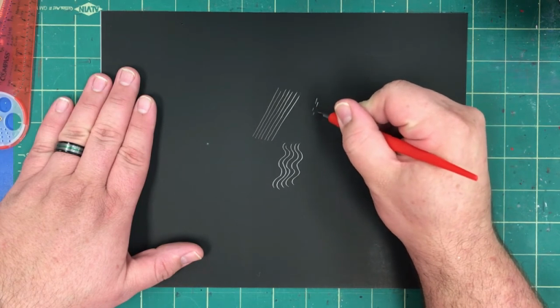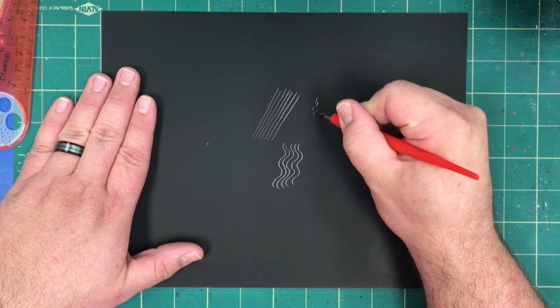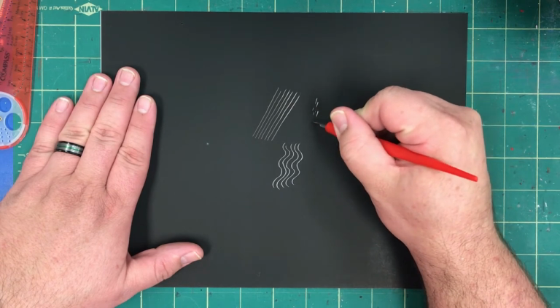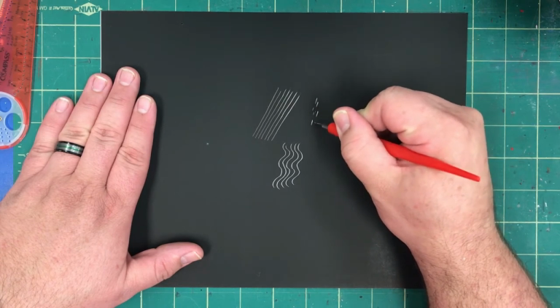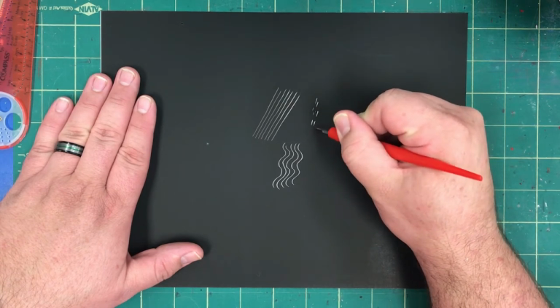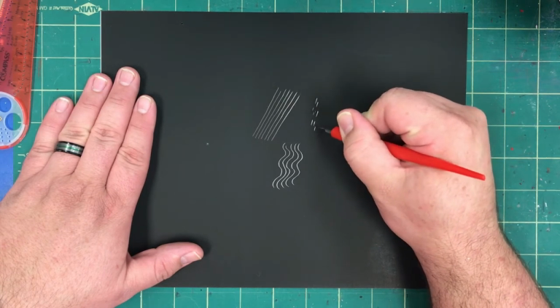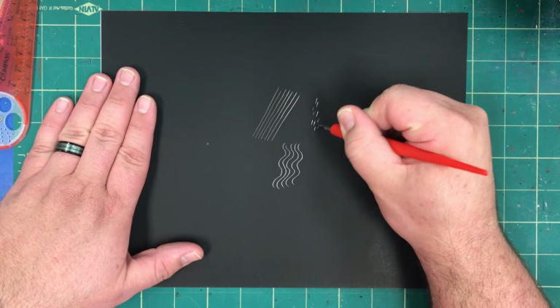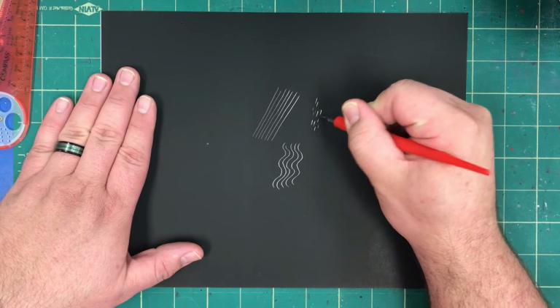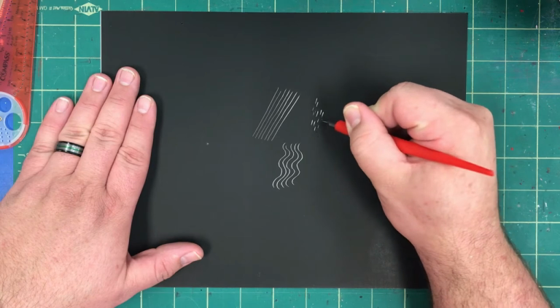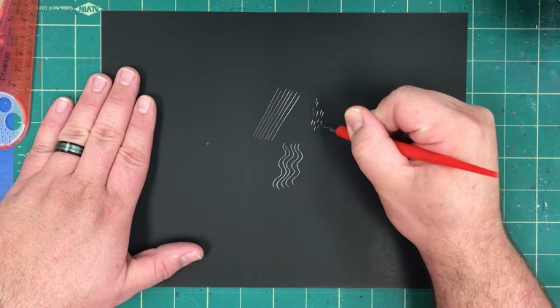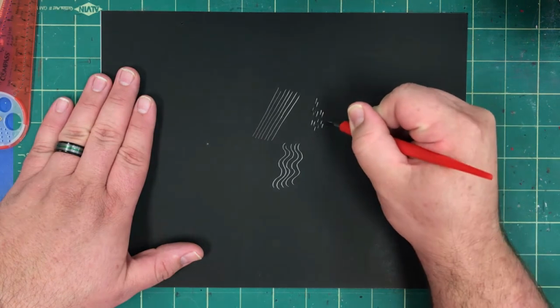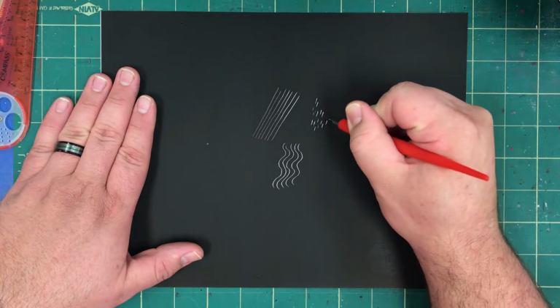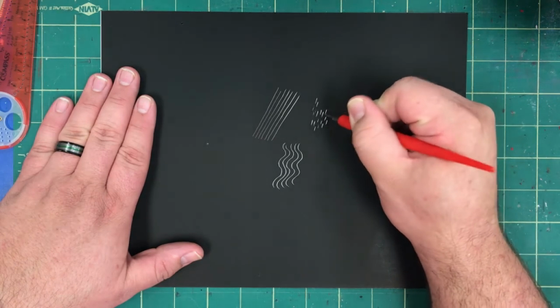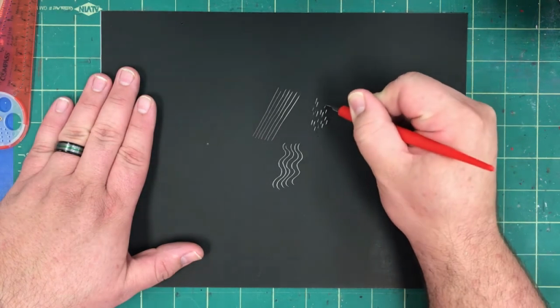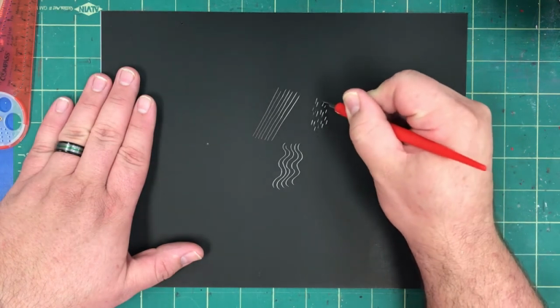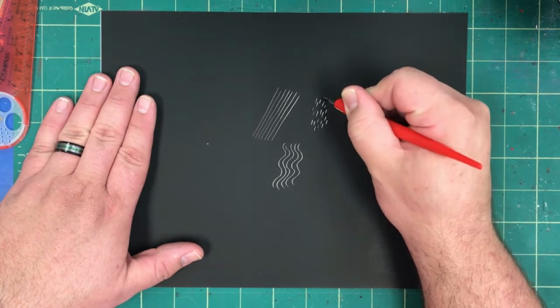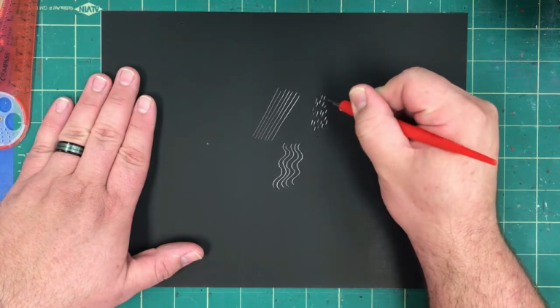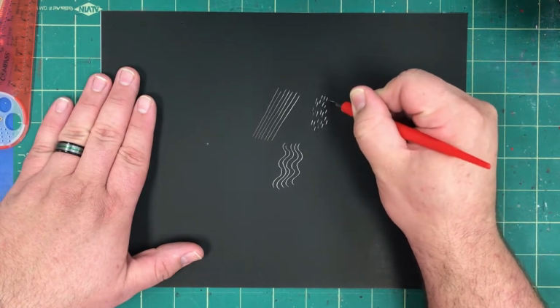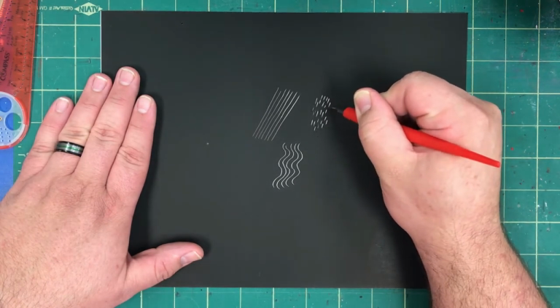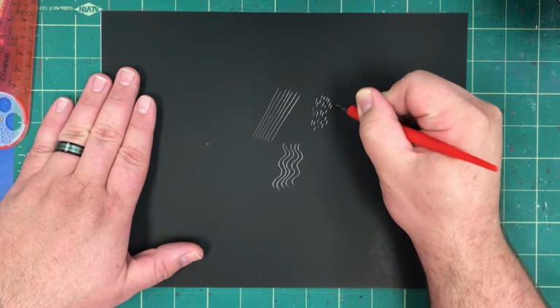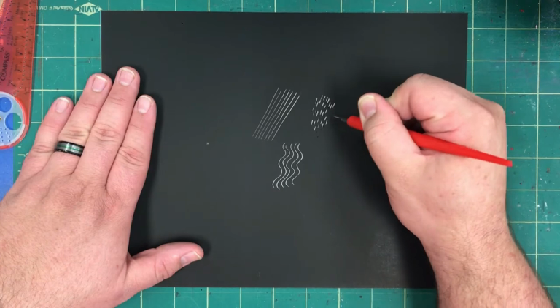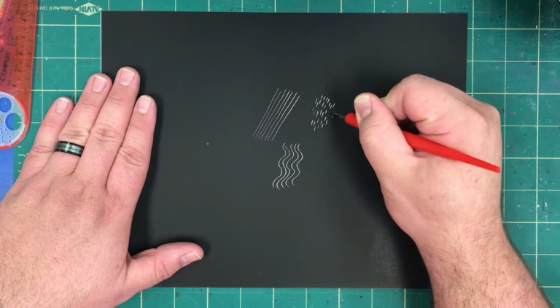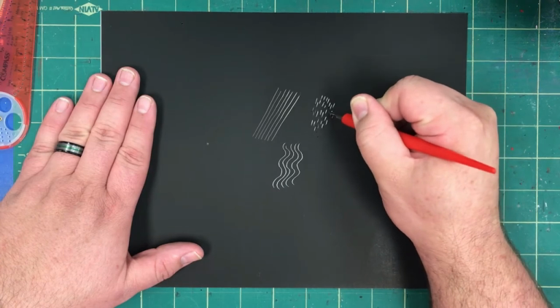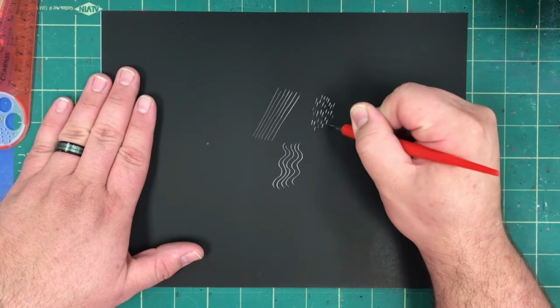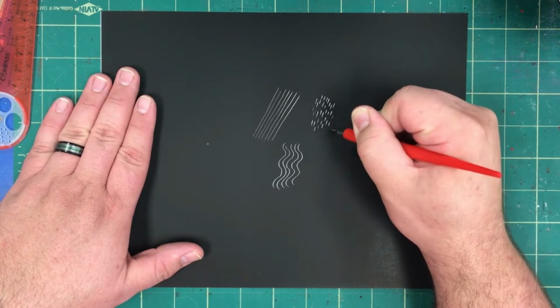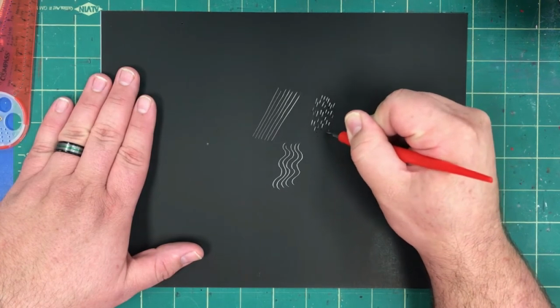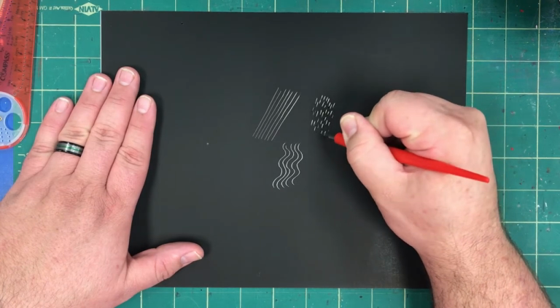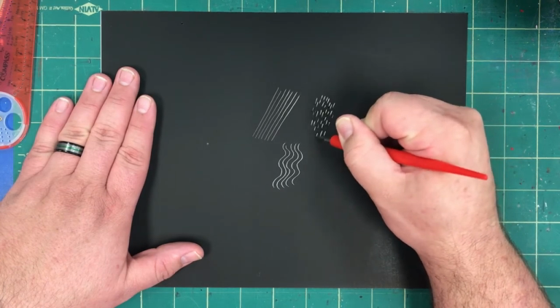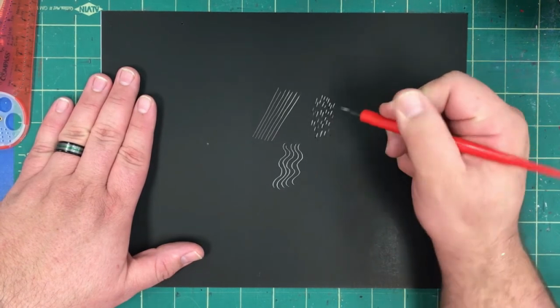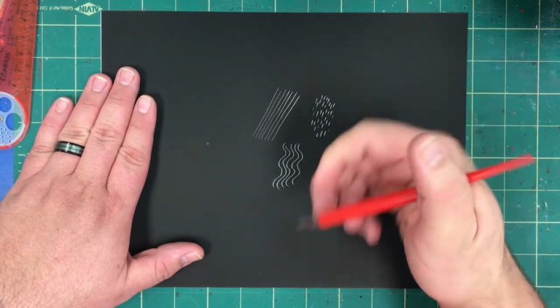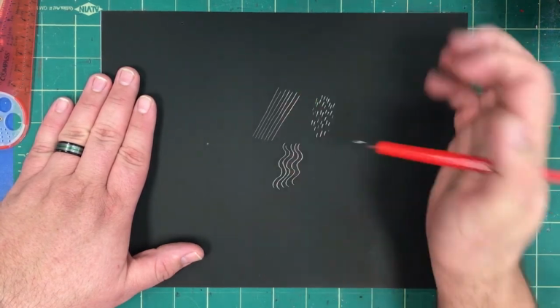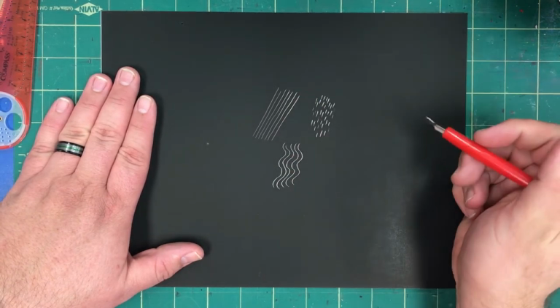Small dashes of marks on your paper create a texture illusion. It could be fur, it could be tree bark — anything that would have a texture.